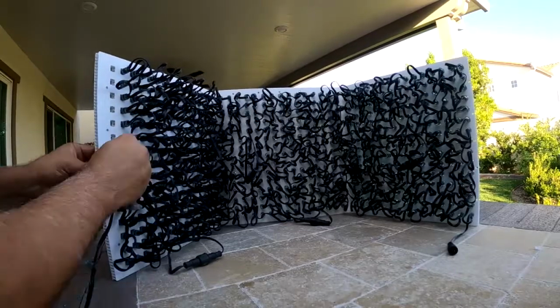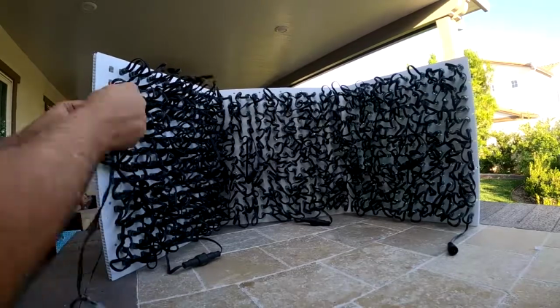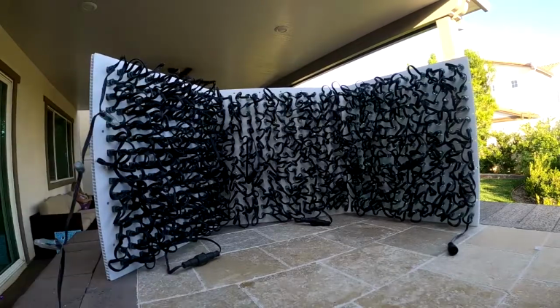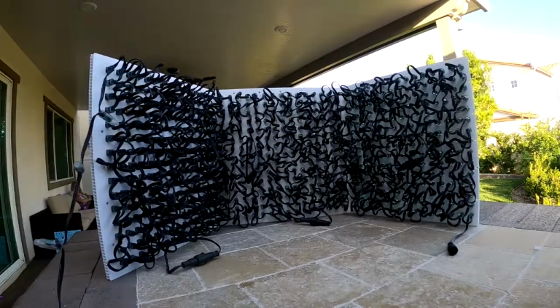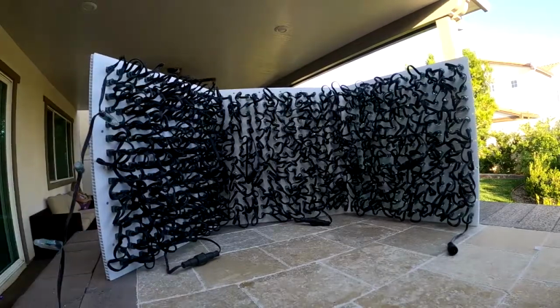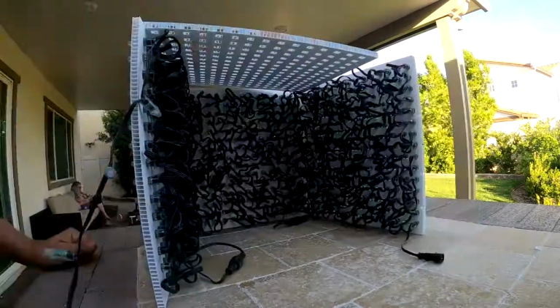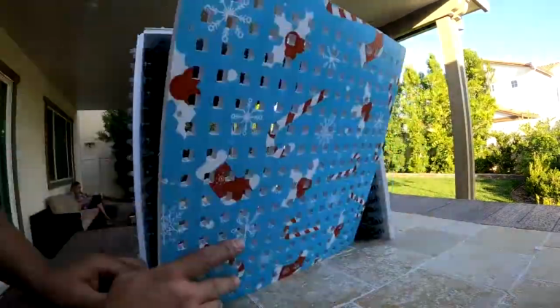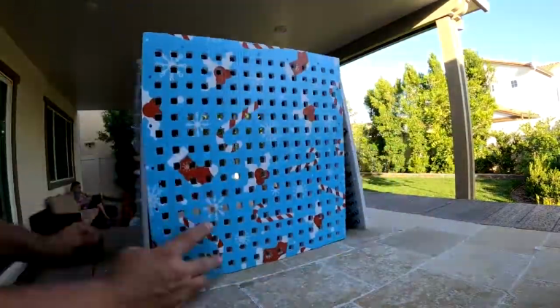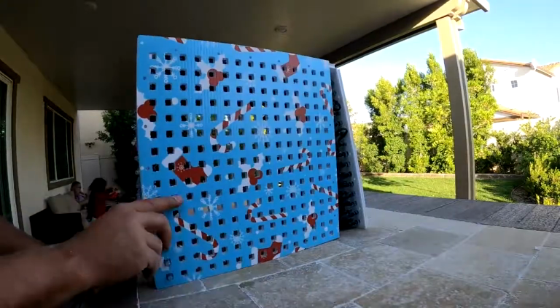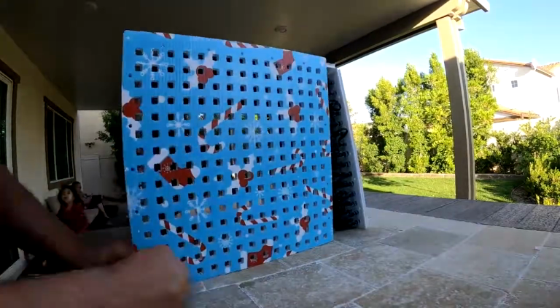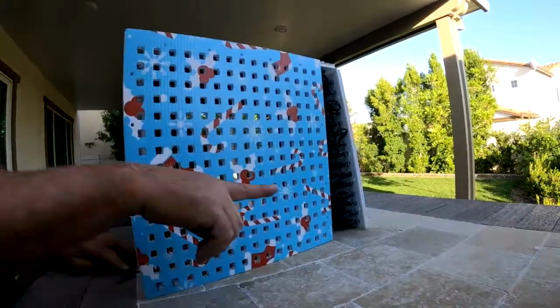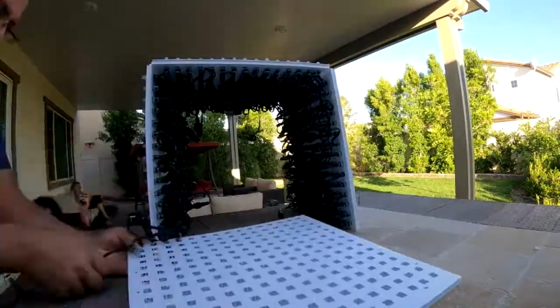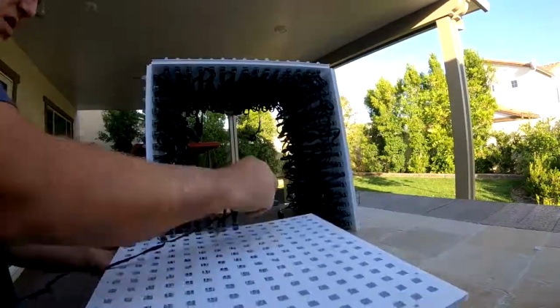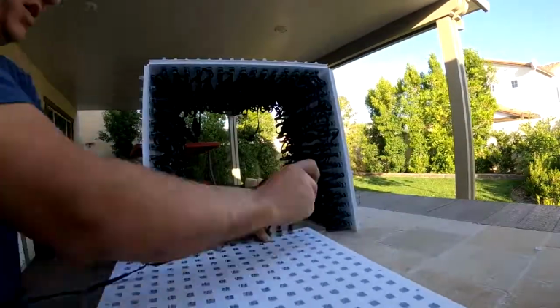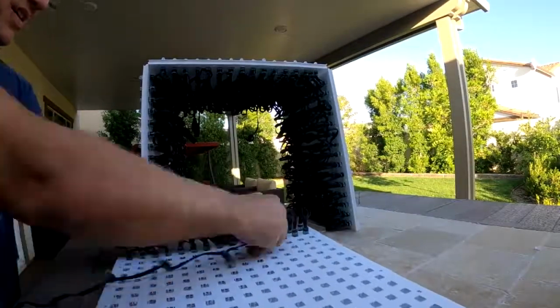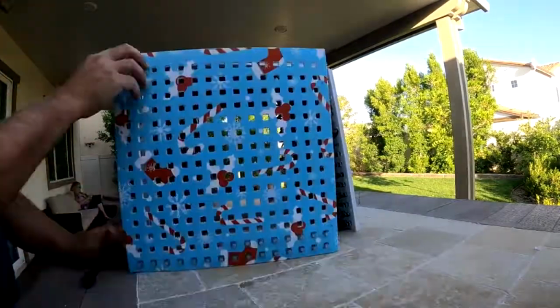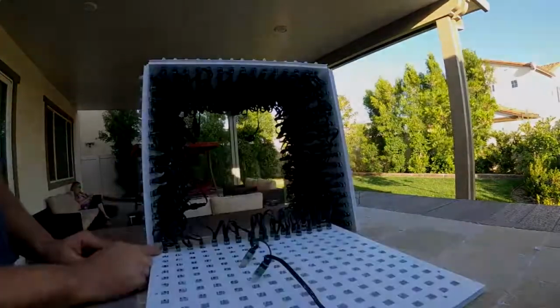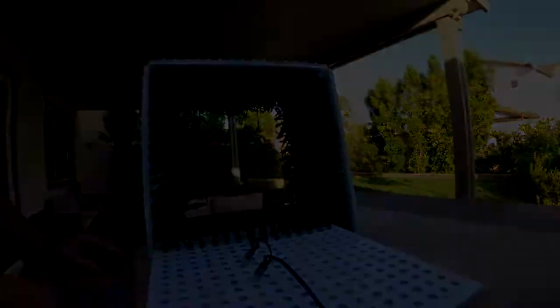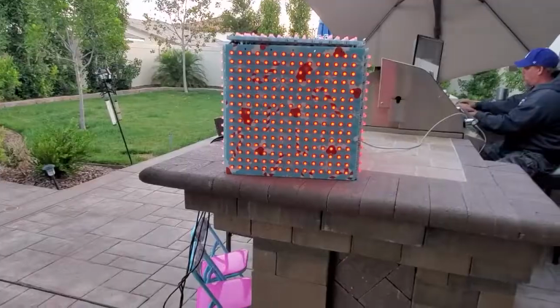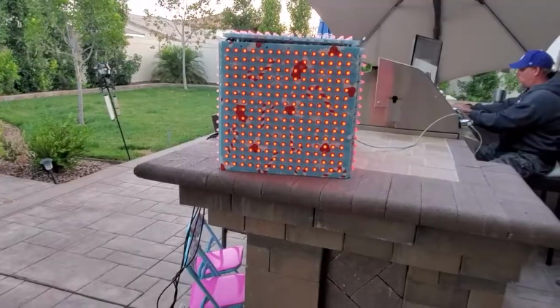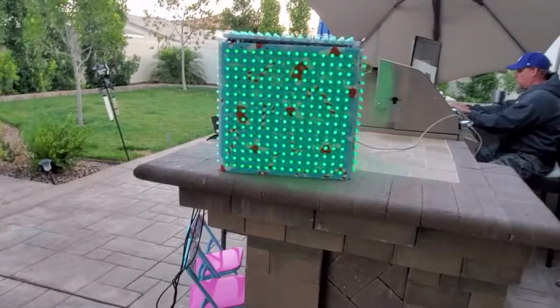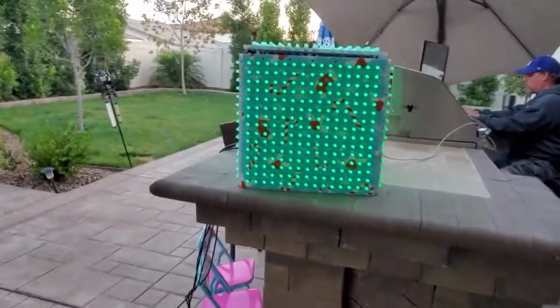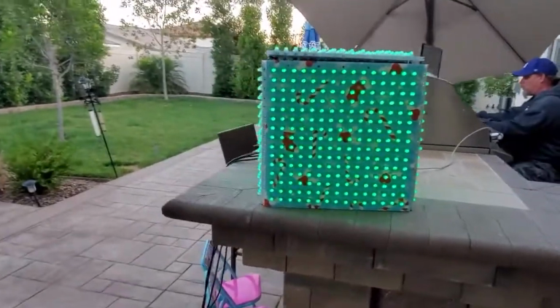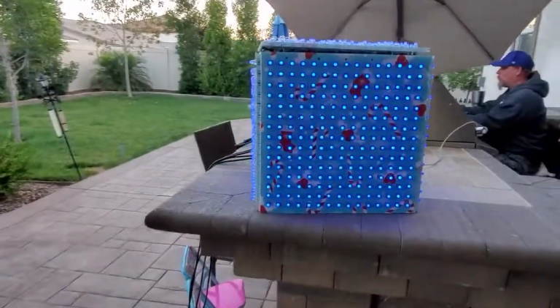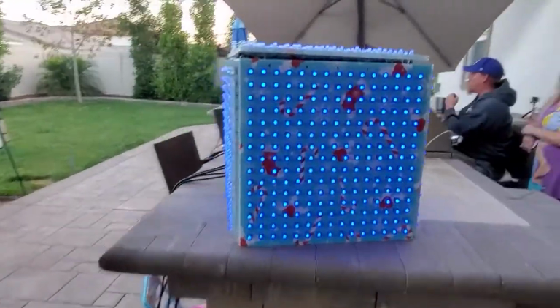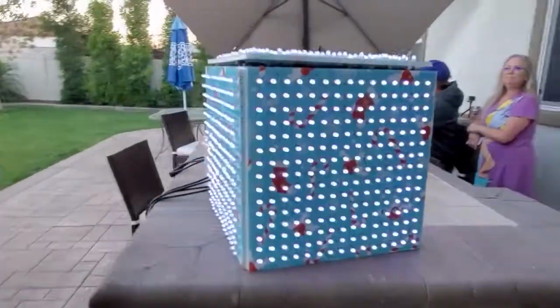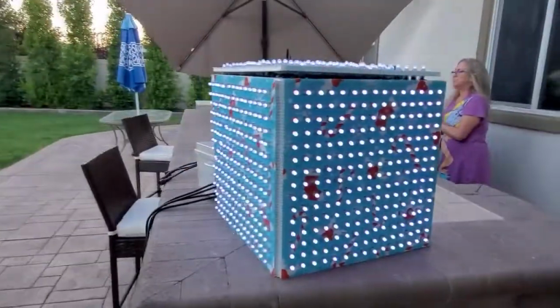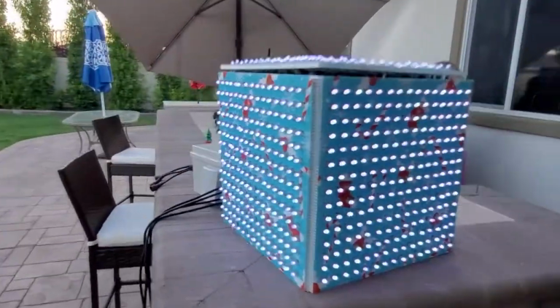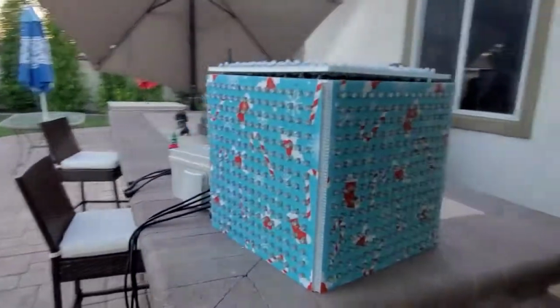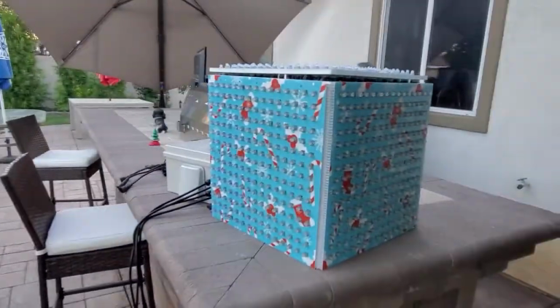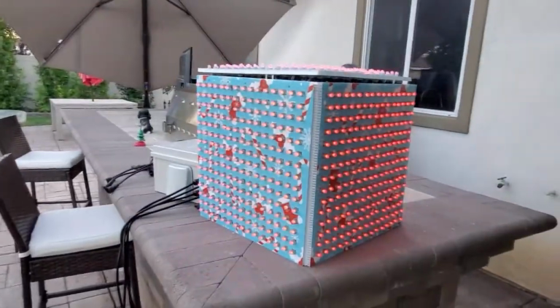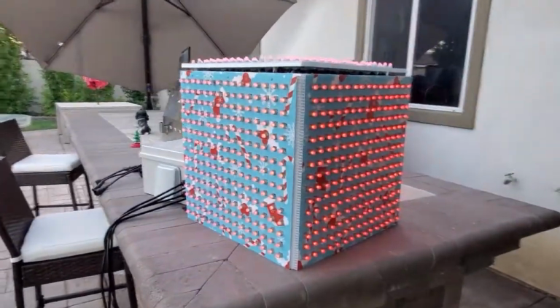When we get to the top panel, you're going to lay it down on the bottom corner and begin at that bottom corner, going across in the opposite direction that you went with the regular pixels. The end result is absolutely gorgeous.